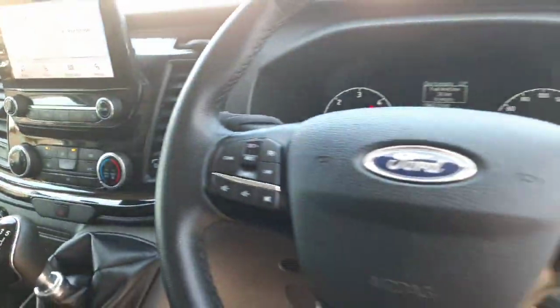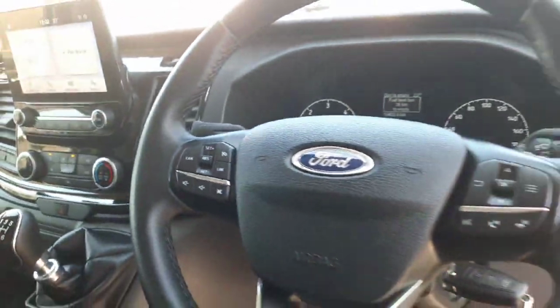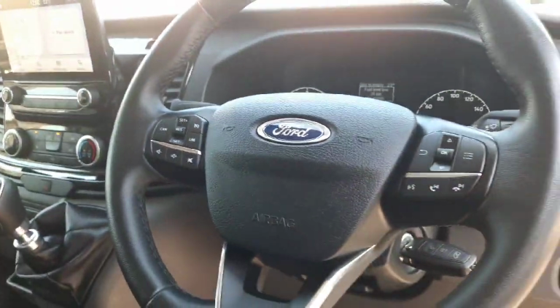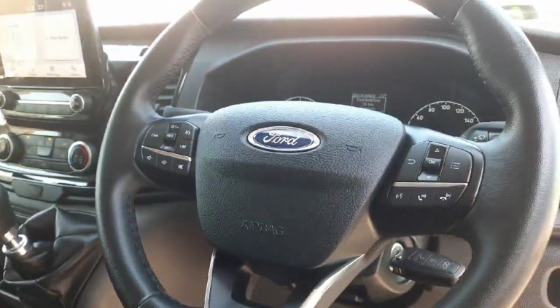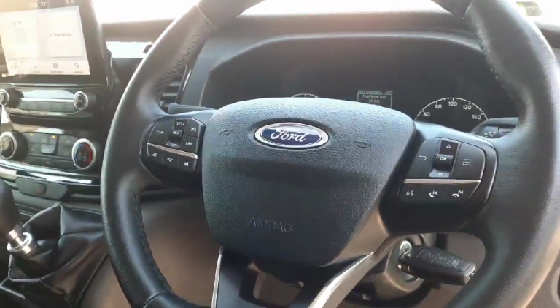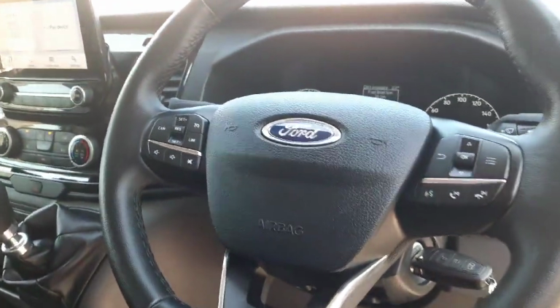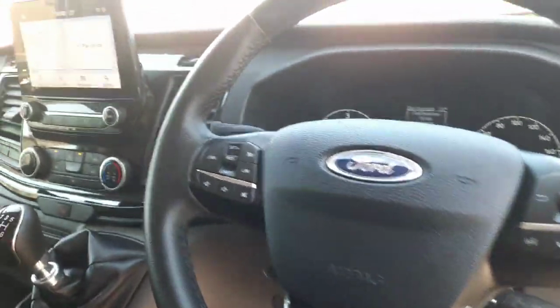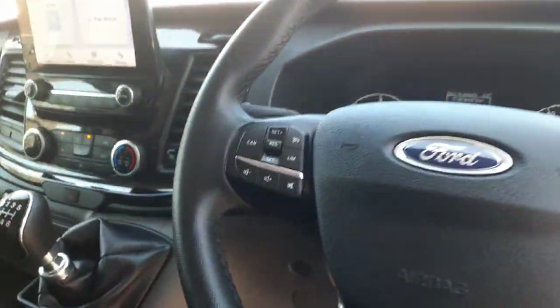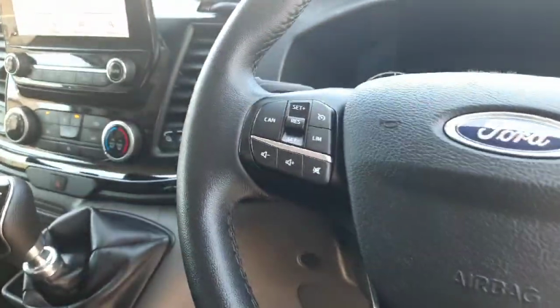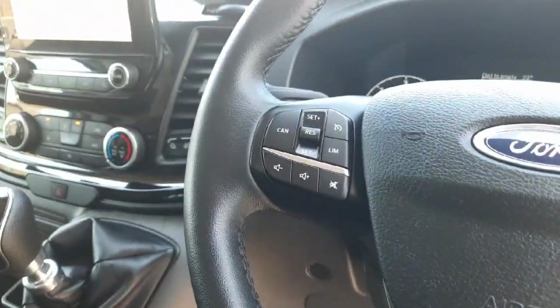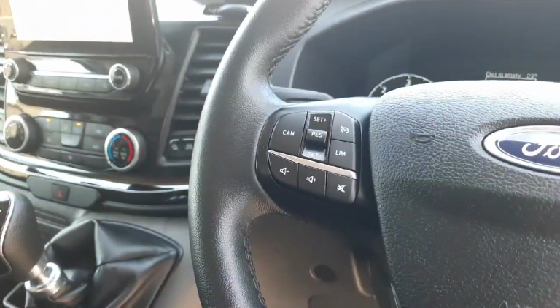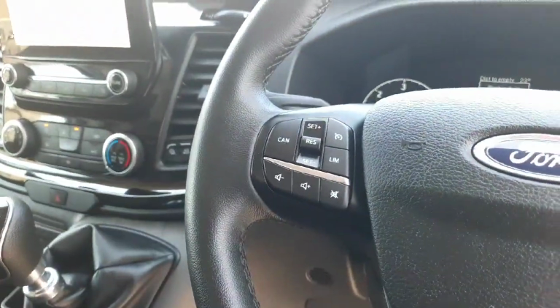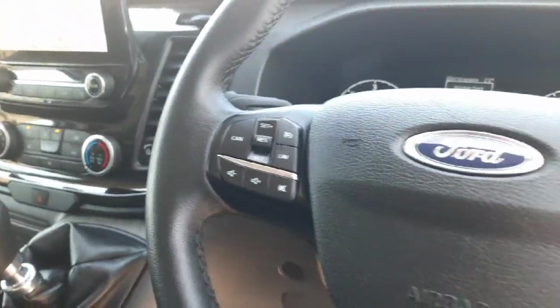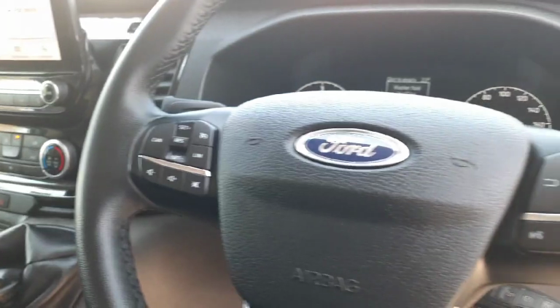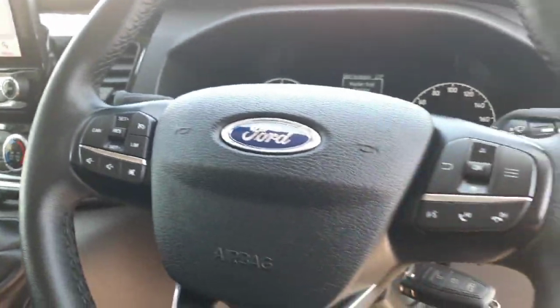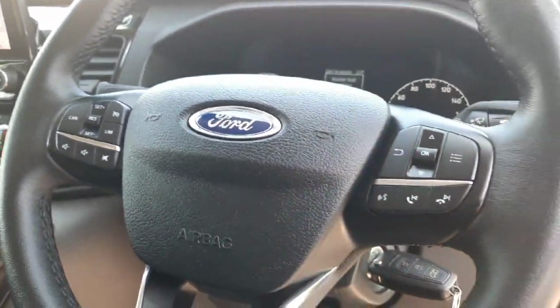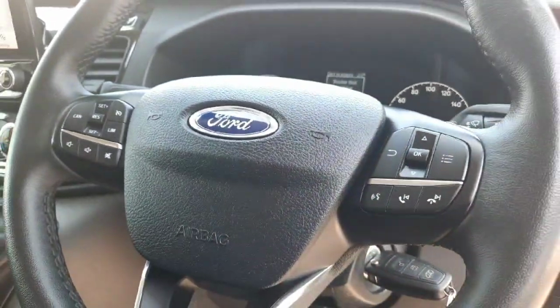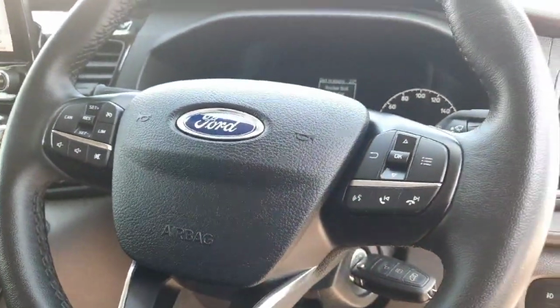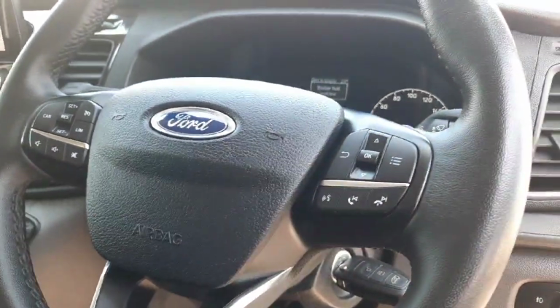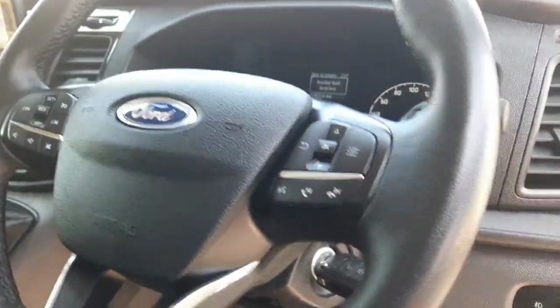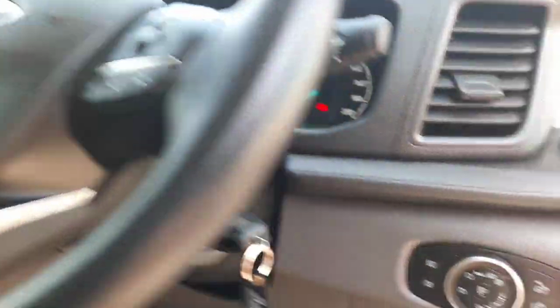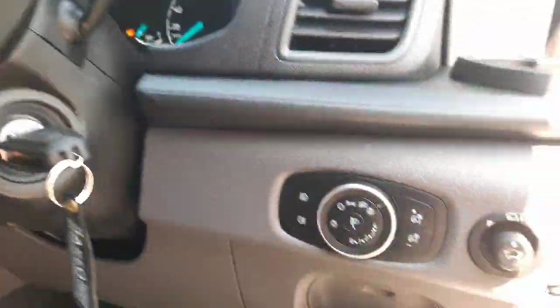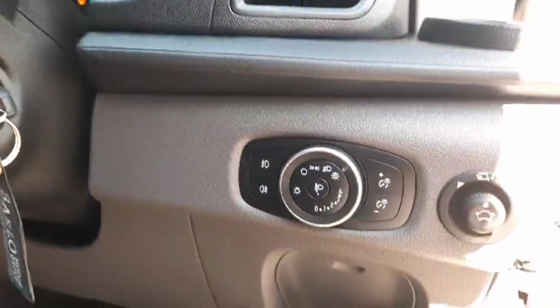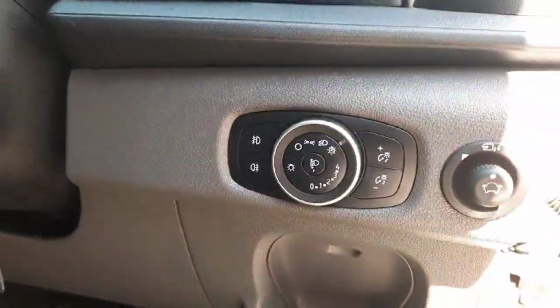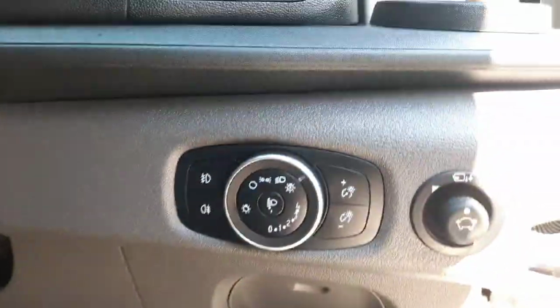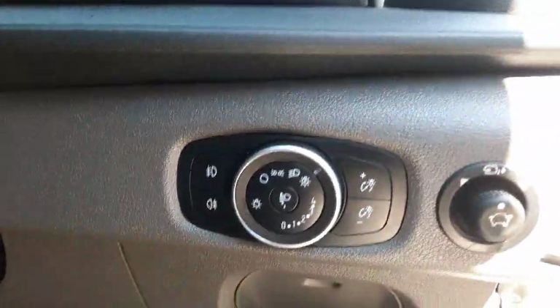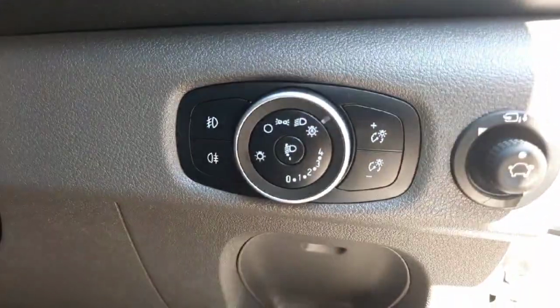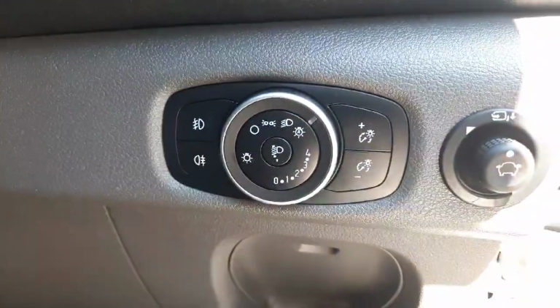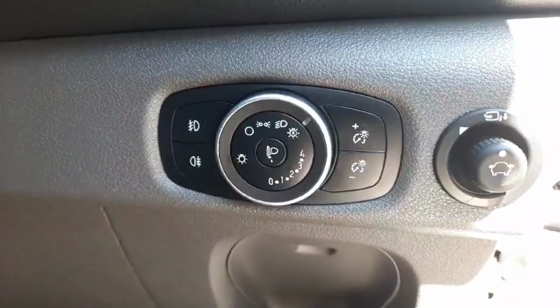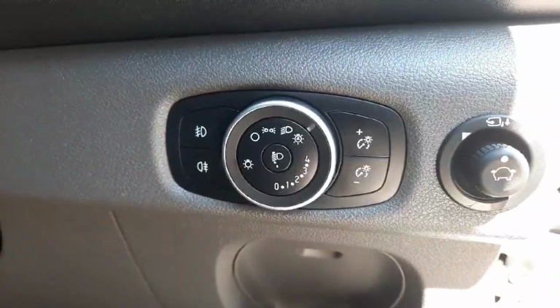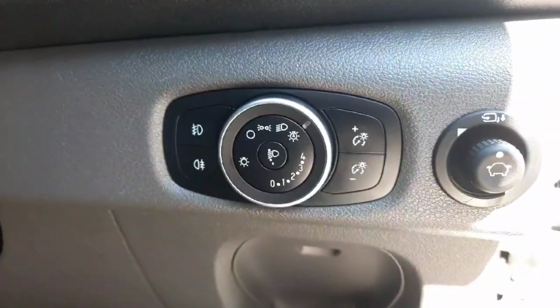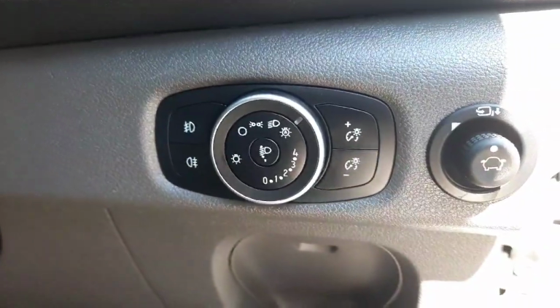Across here we have our leather multifunction steering wheel with cruise control, radio and phone controls across here, automatic lights down here, and electric mirrors as well.